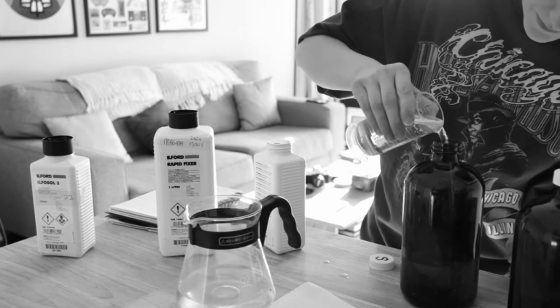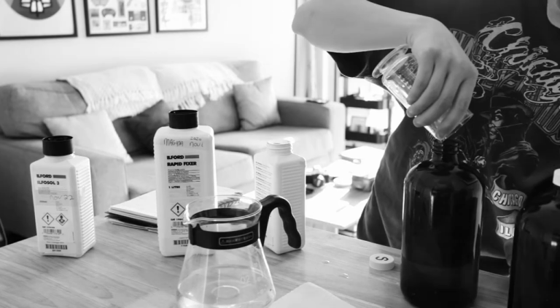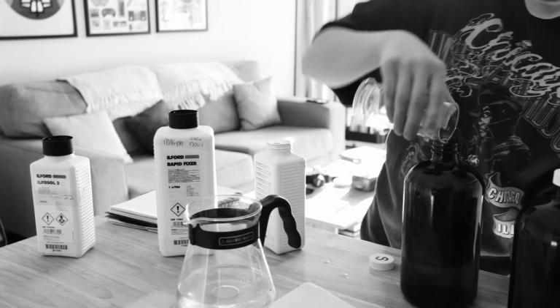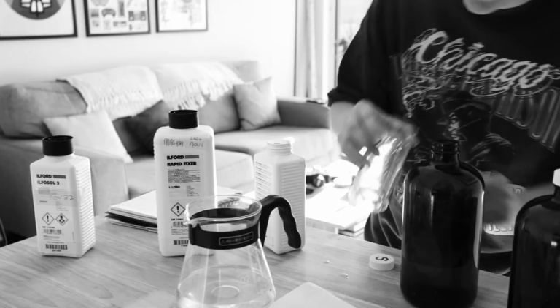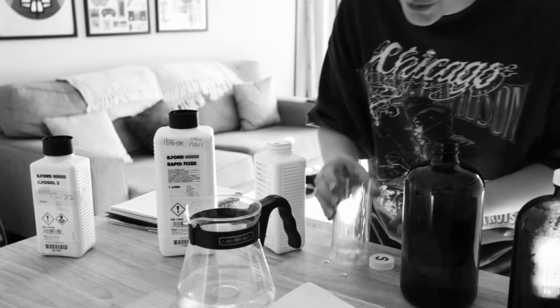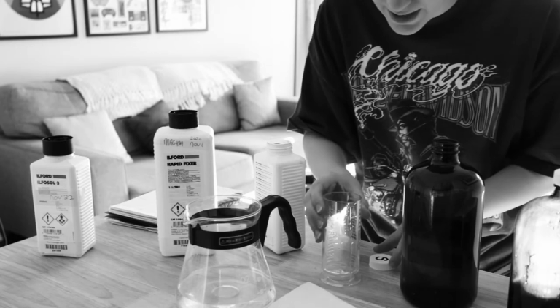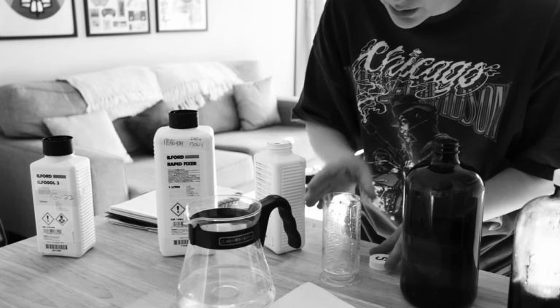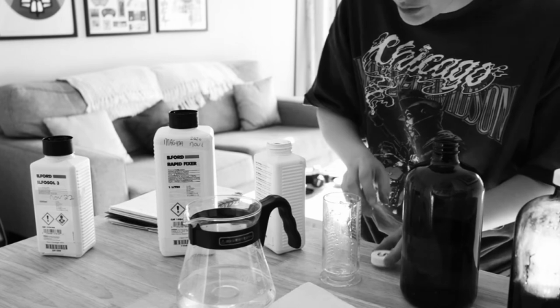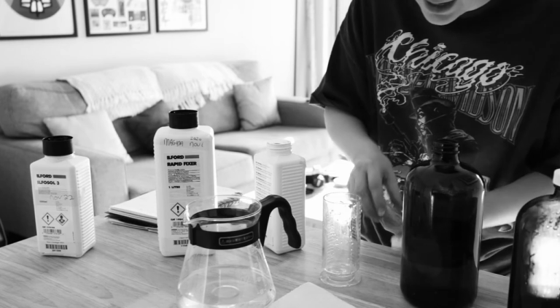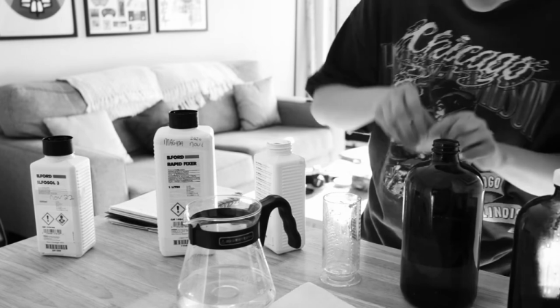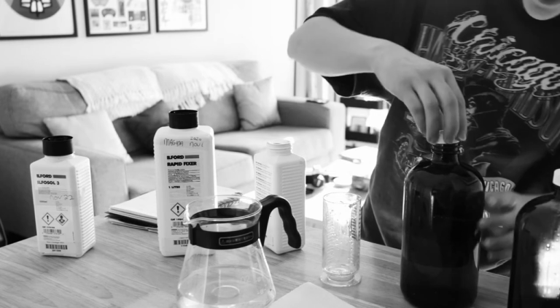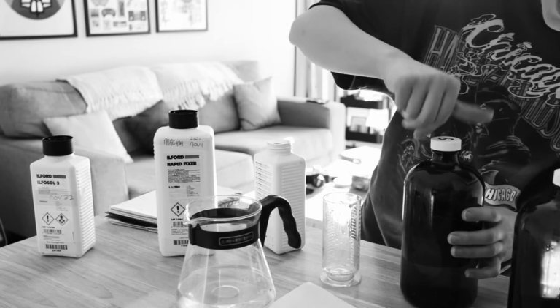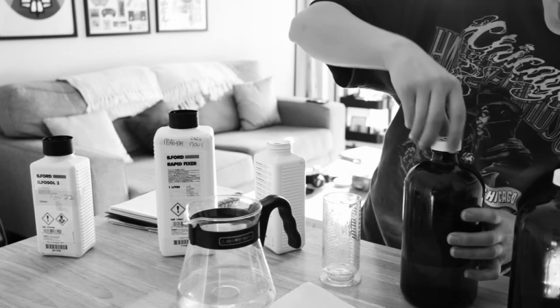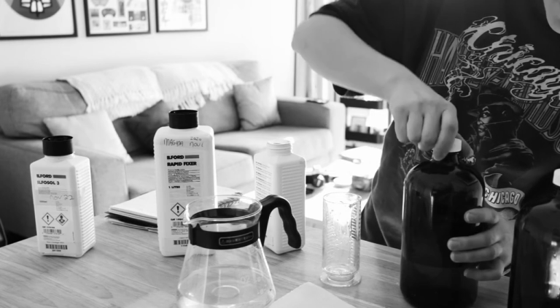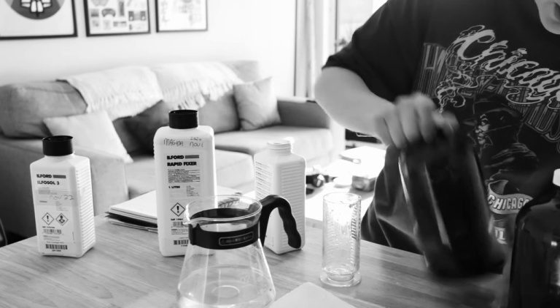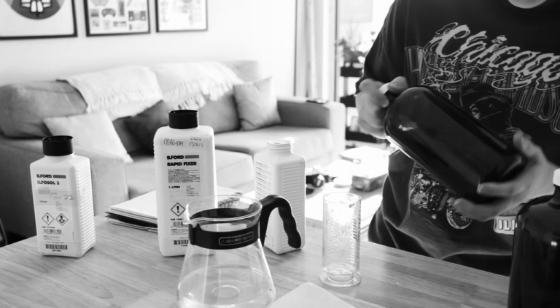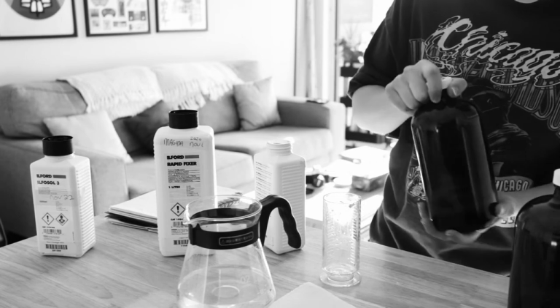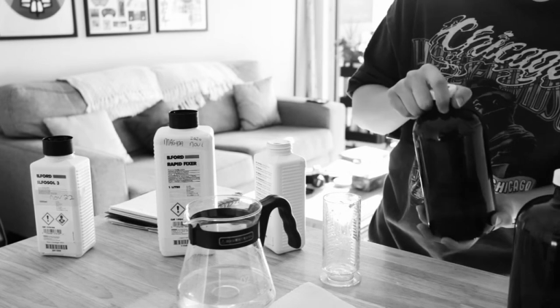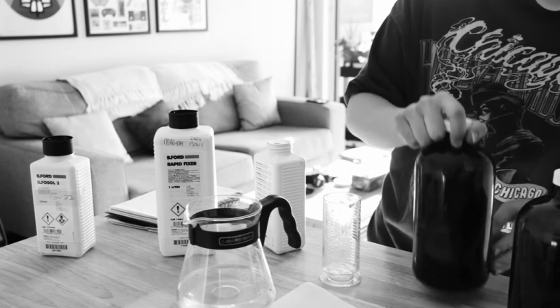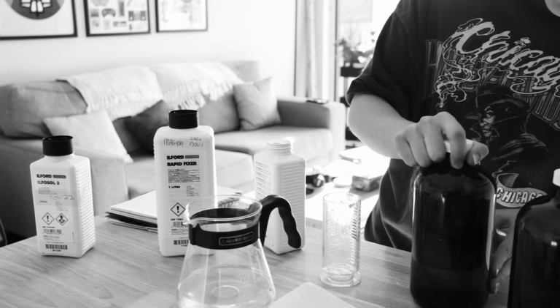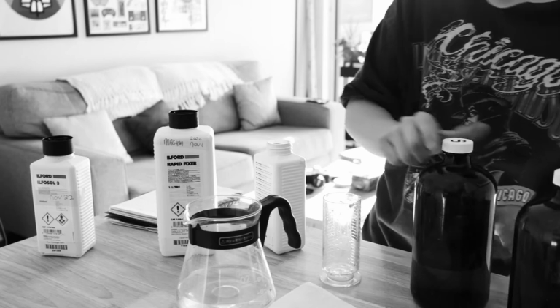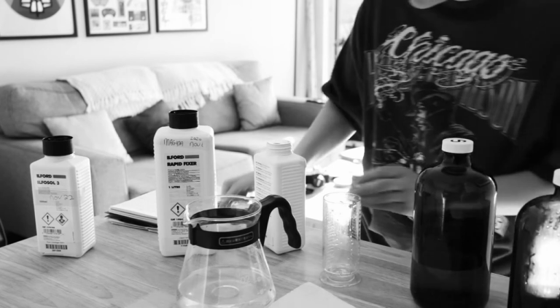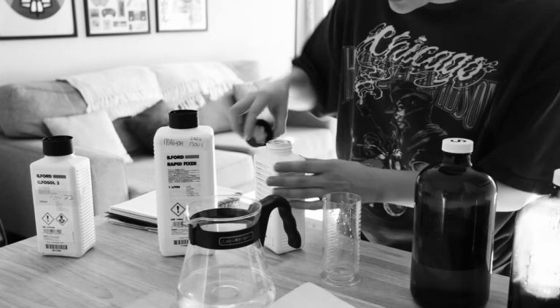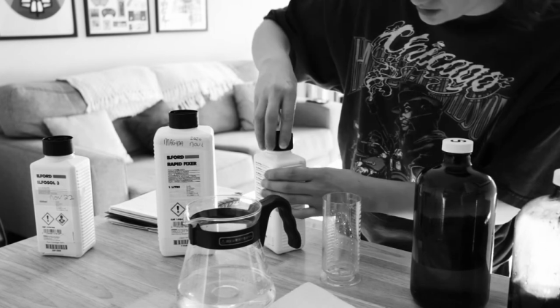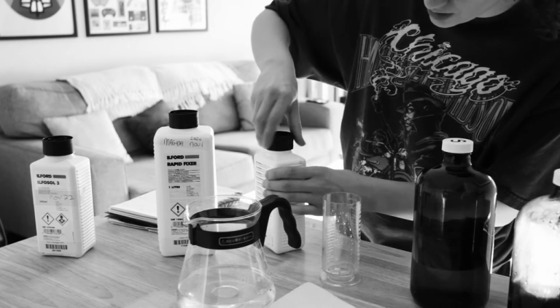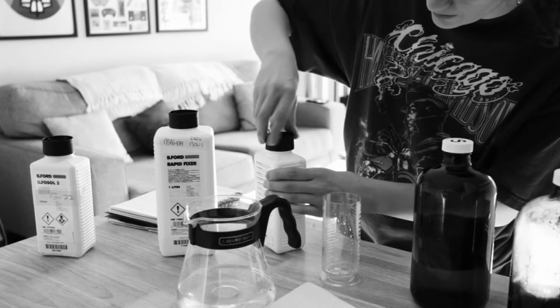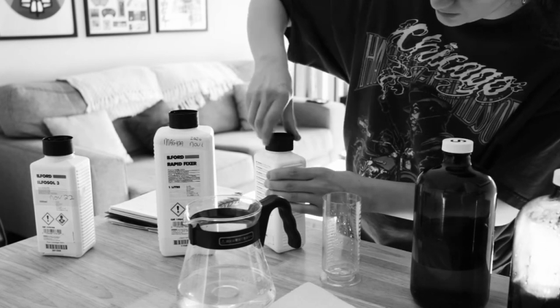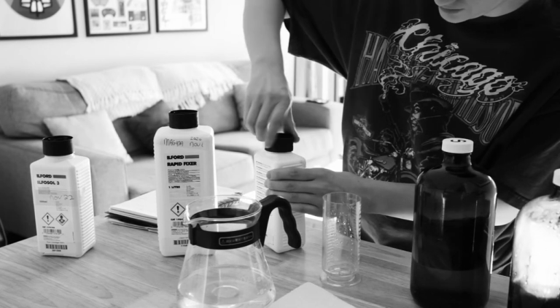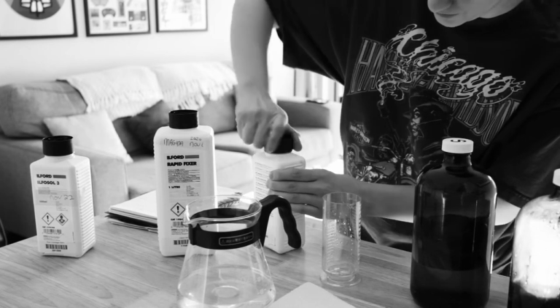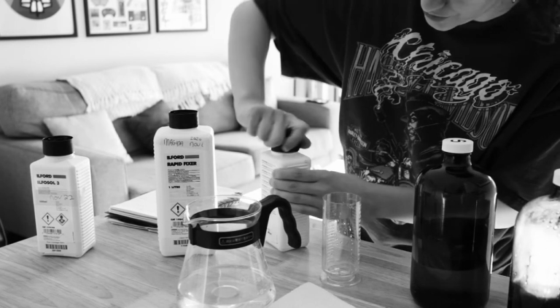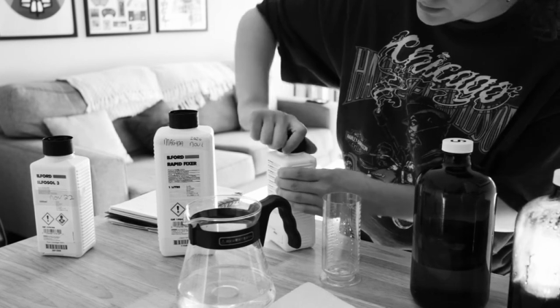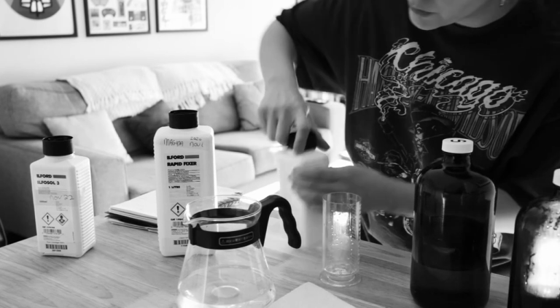It's okay to touch the chemicals with your hands. However, if you have a sensitivity to the chemicals, definitely wear gloves. It's not a toxic chemical unless you're actually allergic to its components.